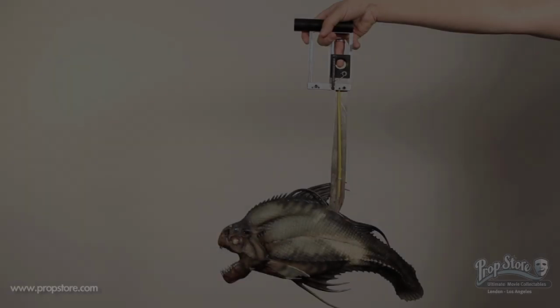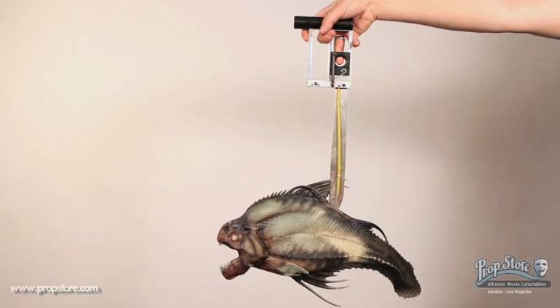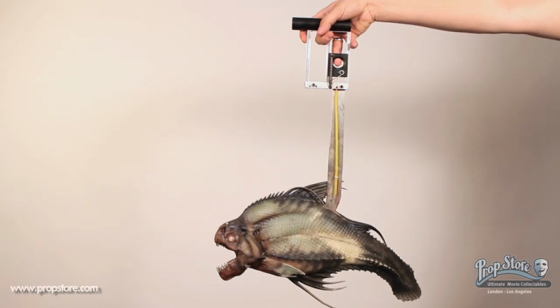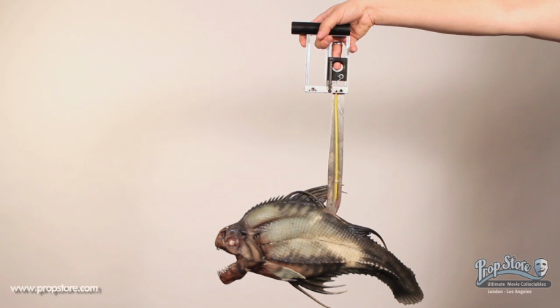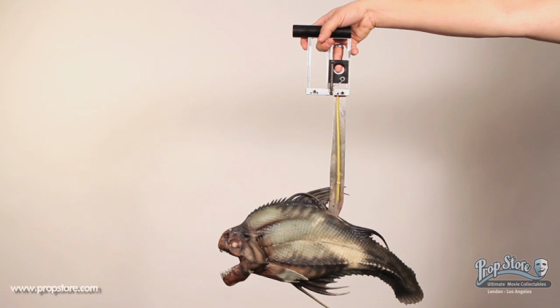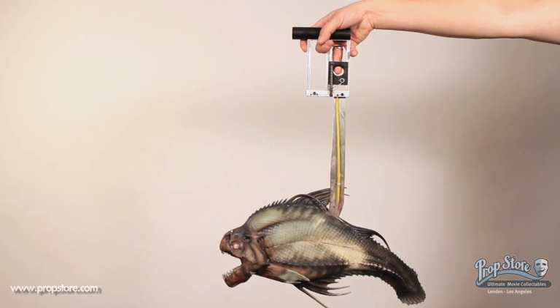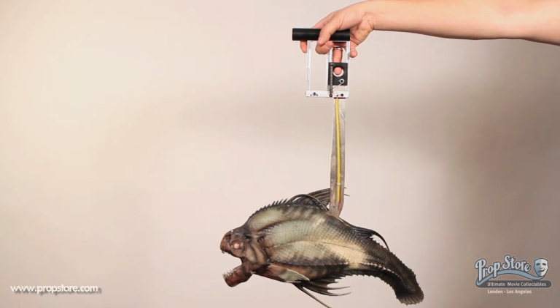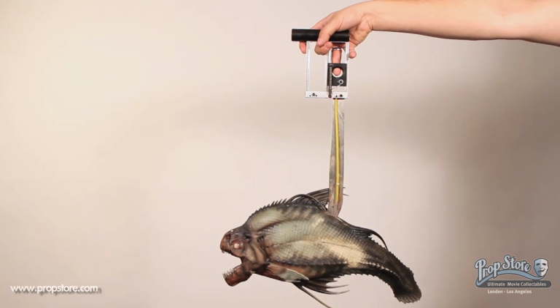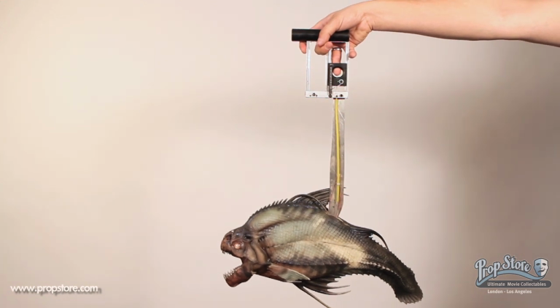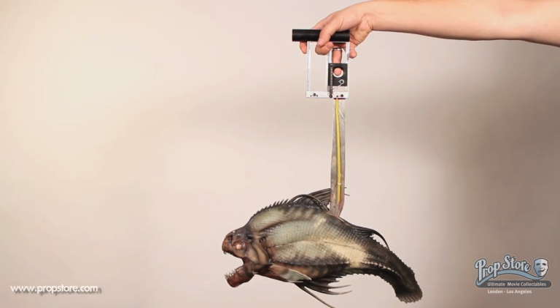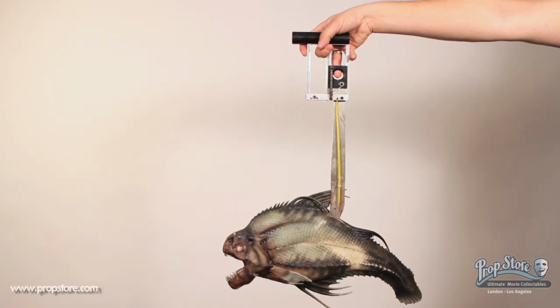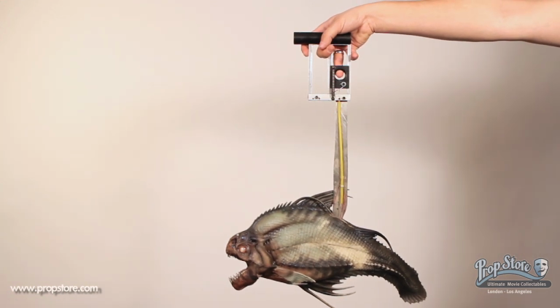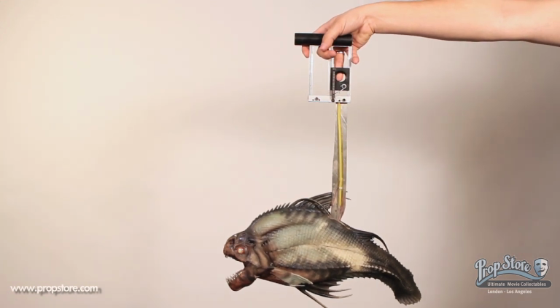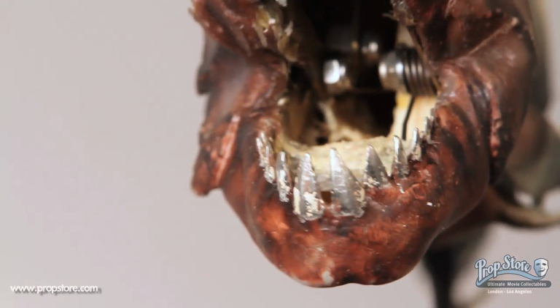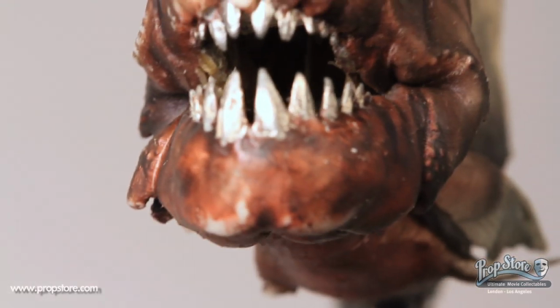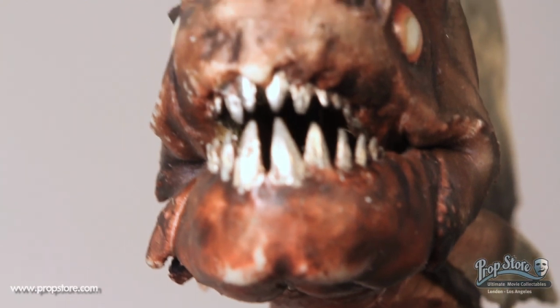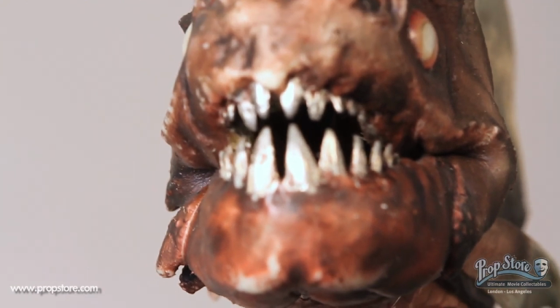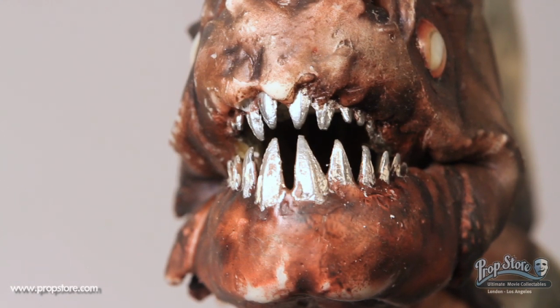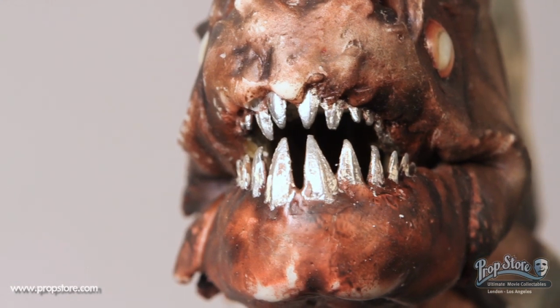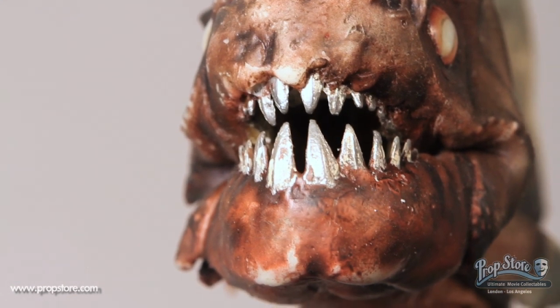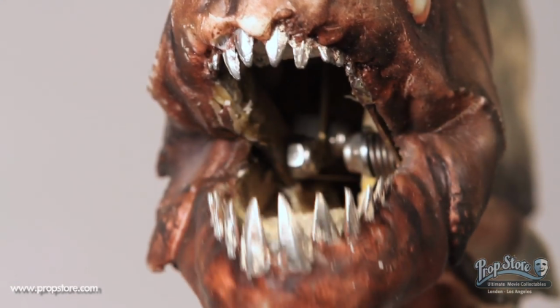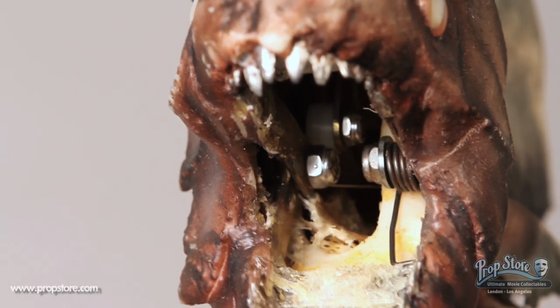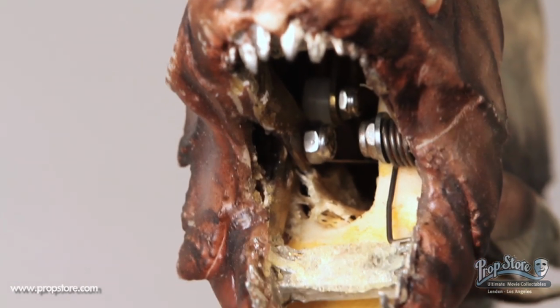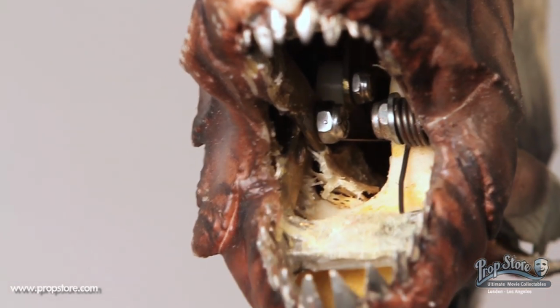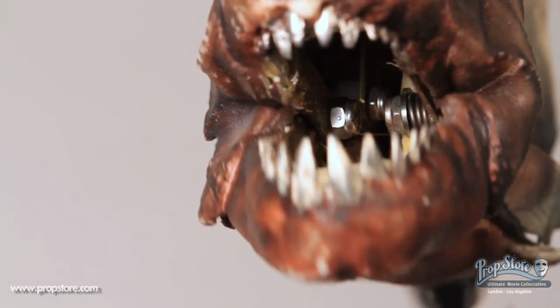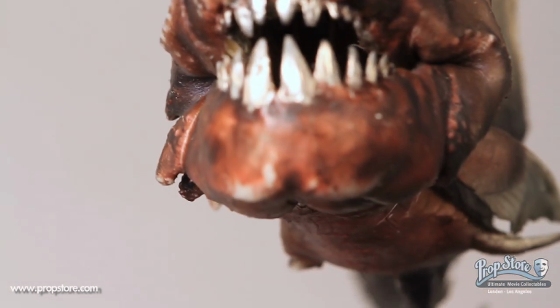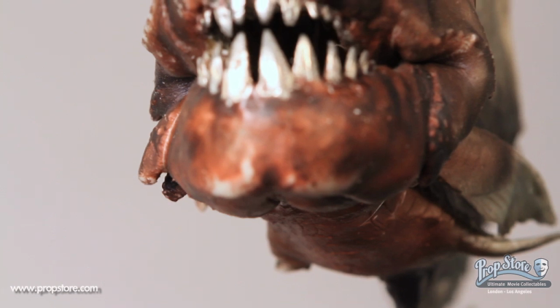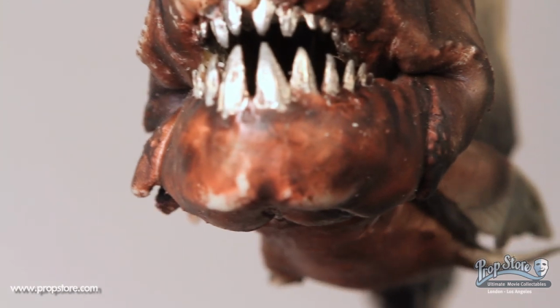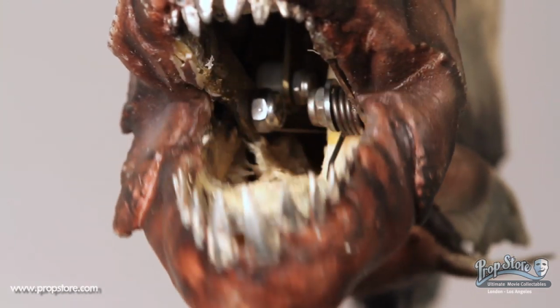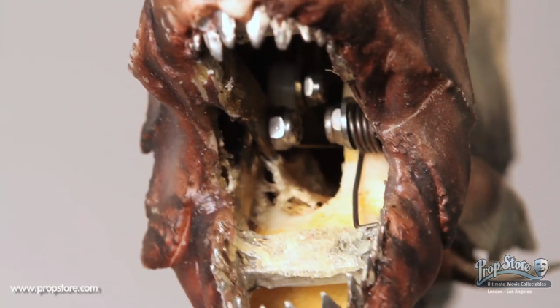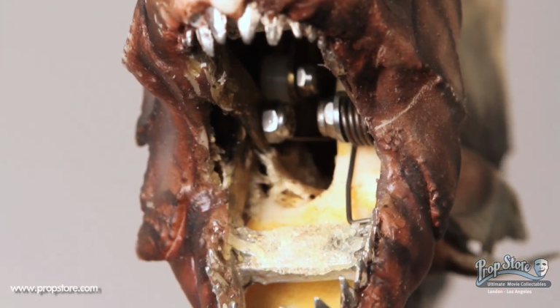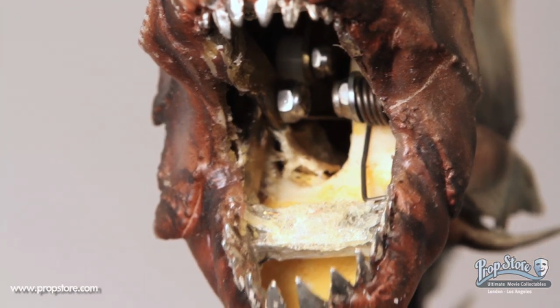This is a mechanical piranha puppet from the 2010 horror film Piranha 3D. While most of the fish seen in the final version of the film are CG, puppets like these were used by puppeteers to bite actors during crowd scenes as a form of reference during filming.